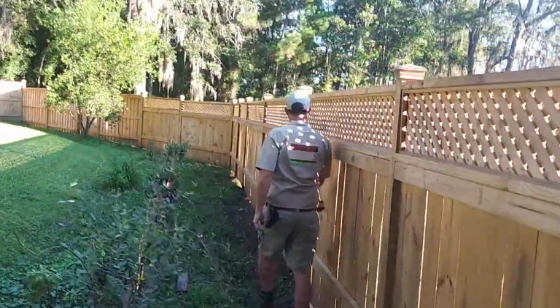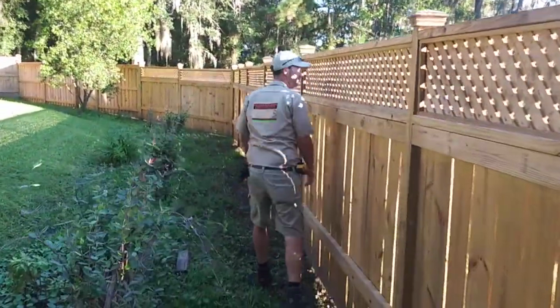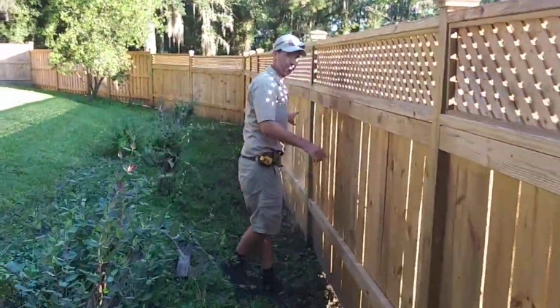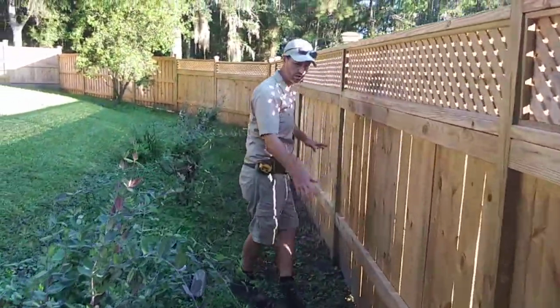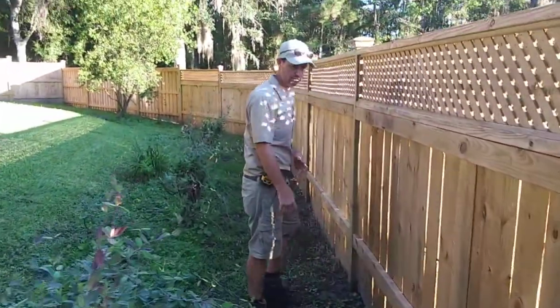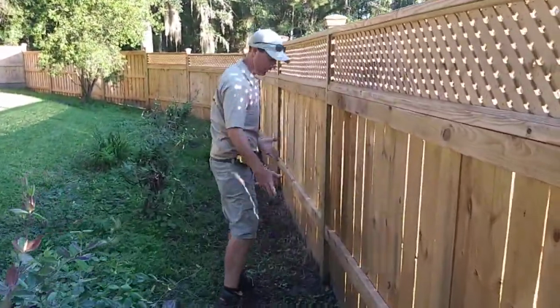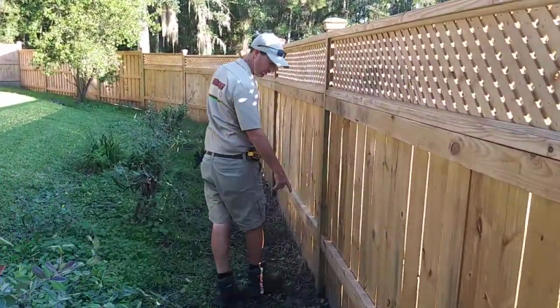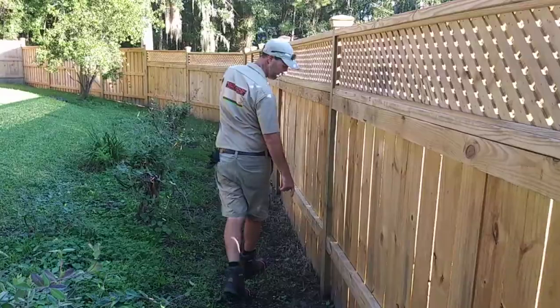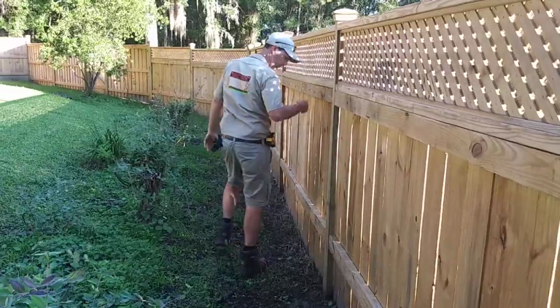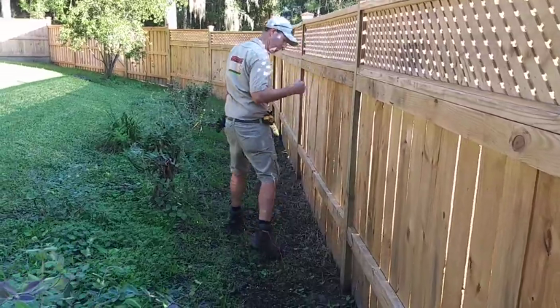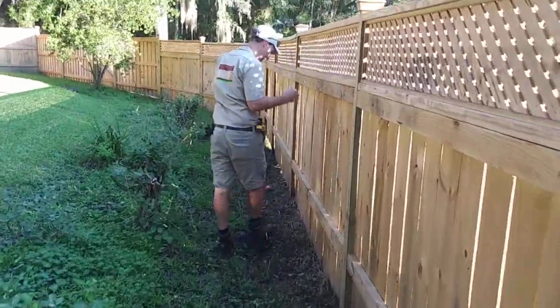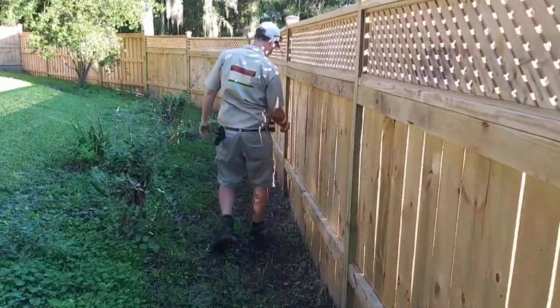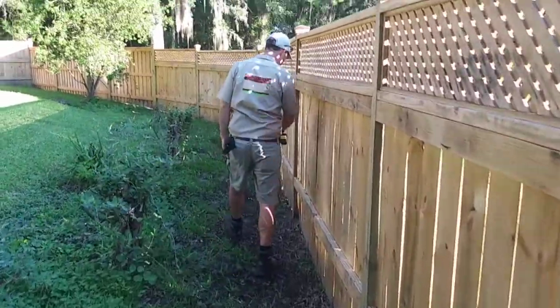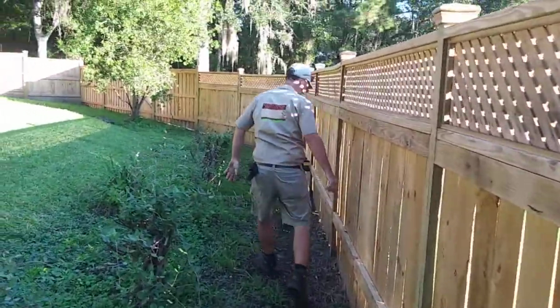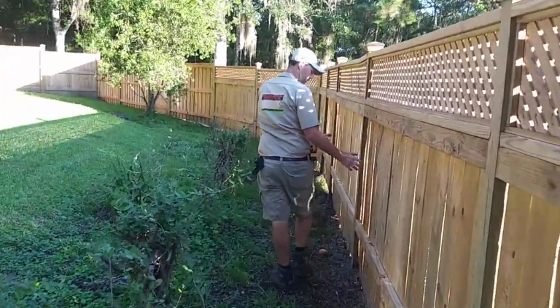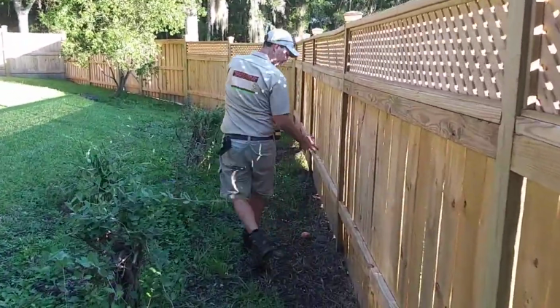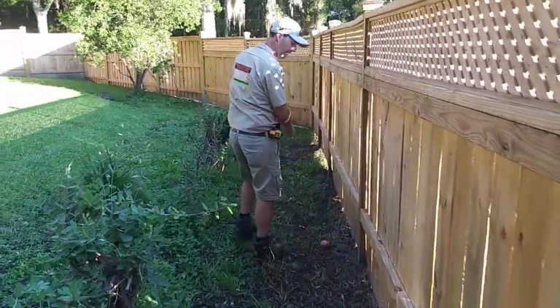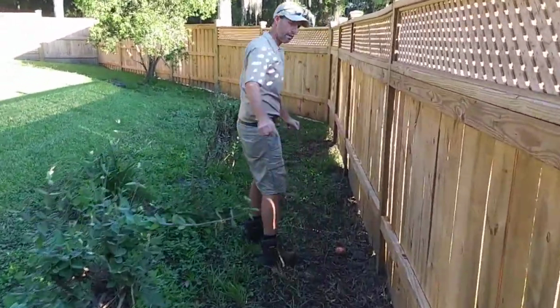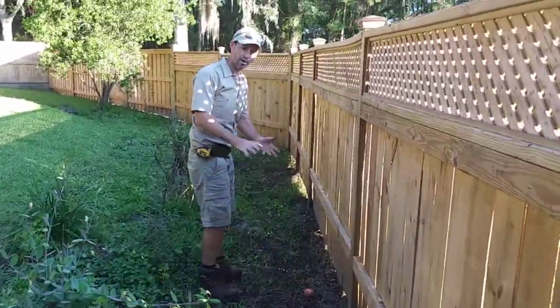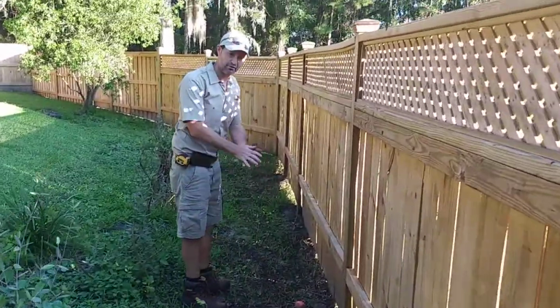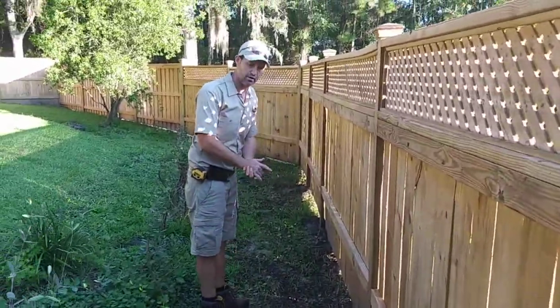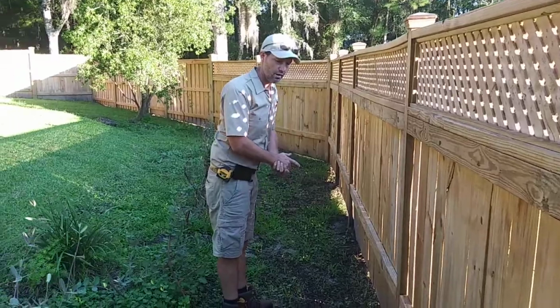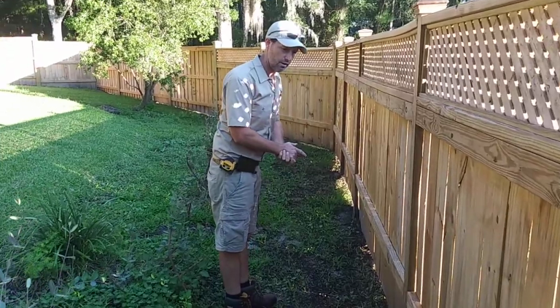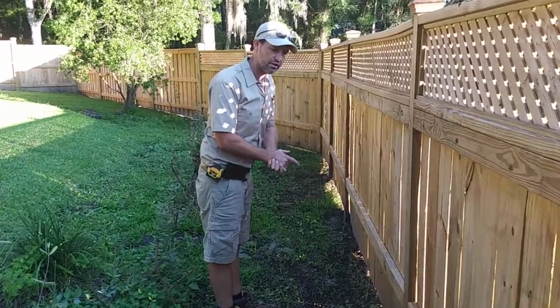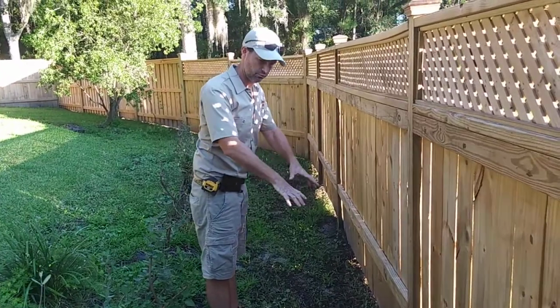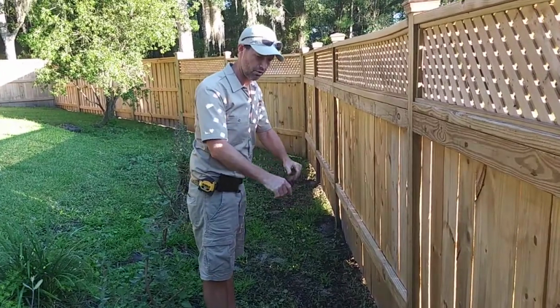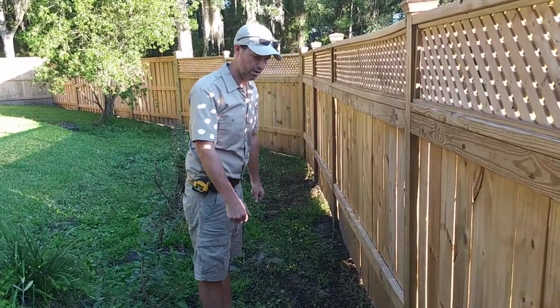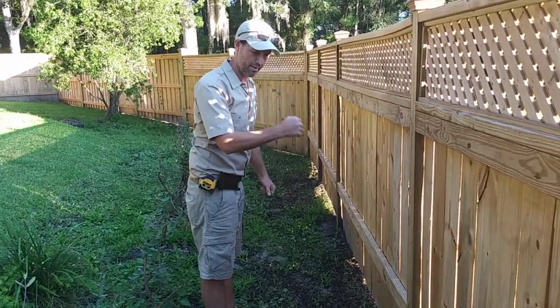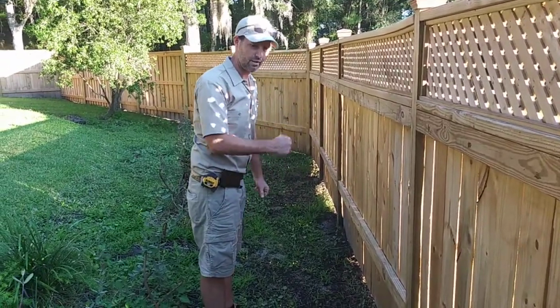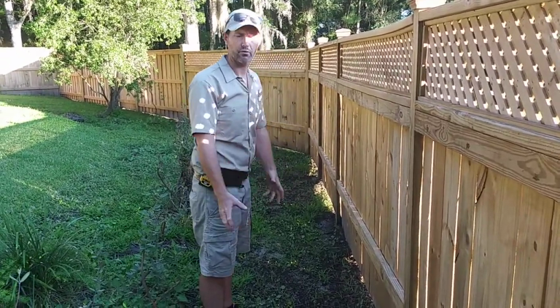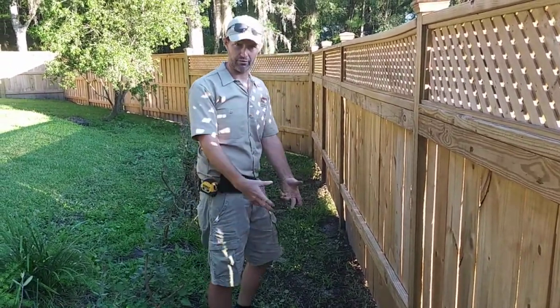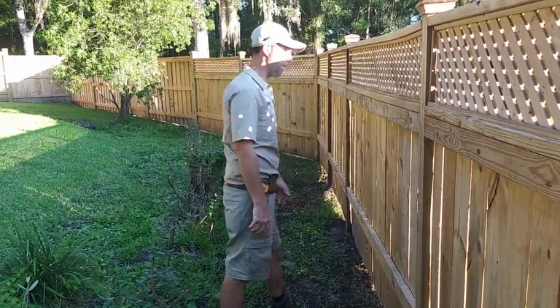Each post is also concreted. Used about 20 to 30 pounds on each, packed it down really tight. We'll put dirt on top of that, and about the top six inches we'll put dirt on top of it, packed down, to make sure grass can grow back.